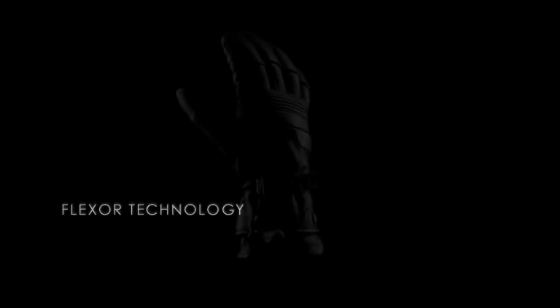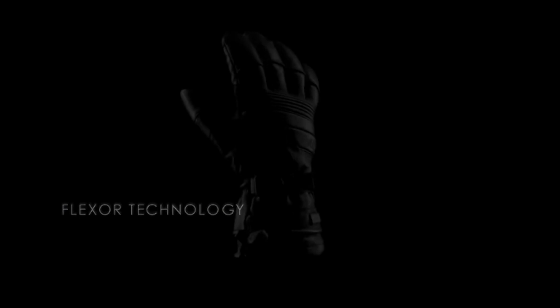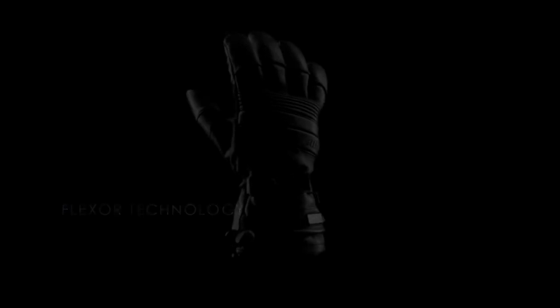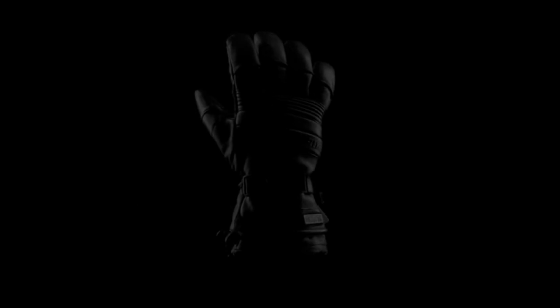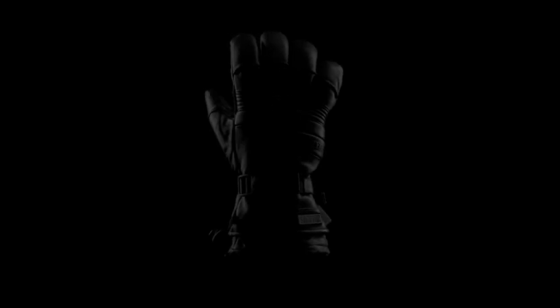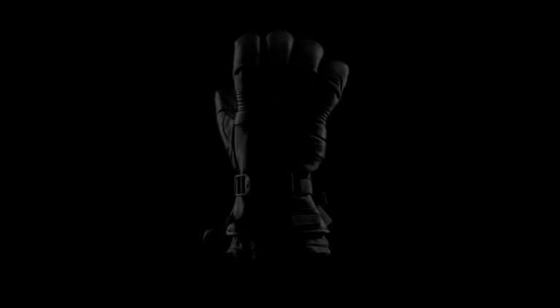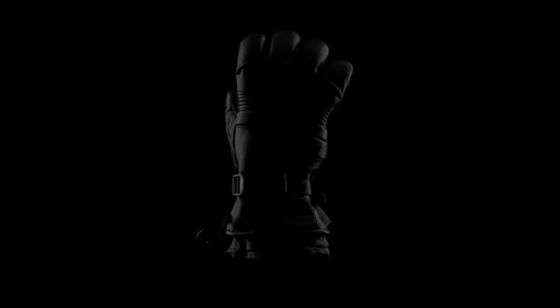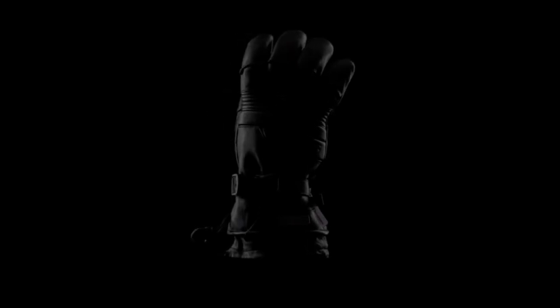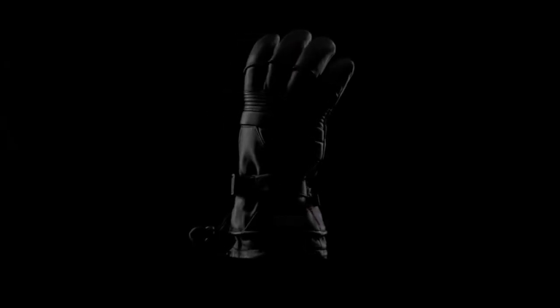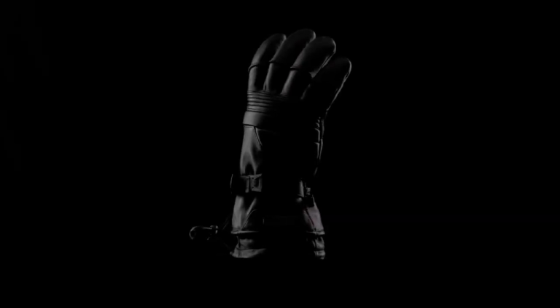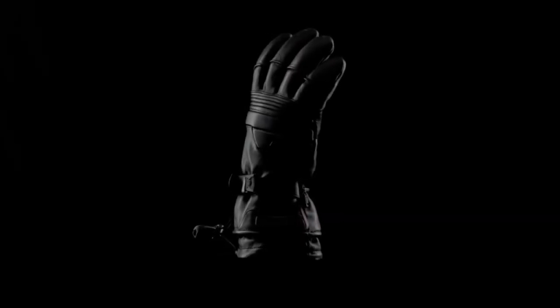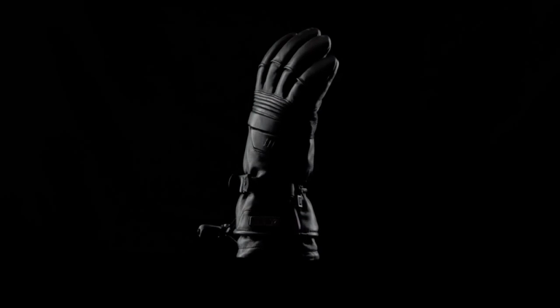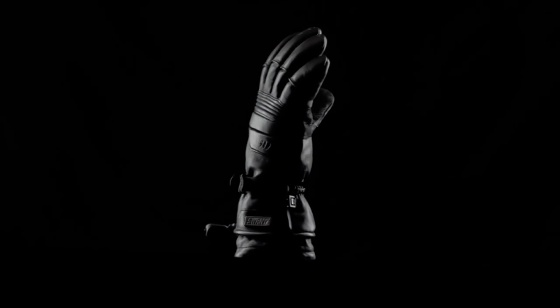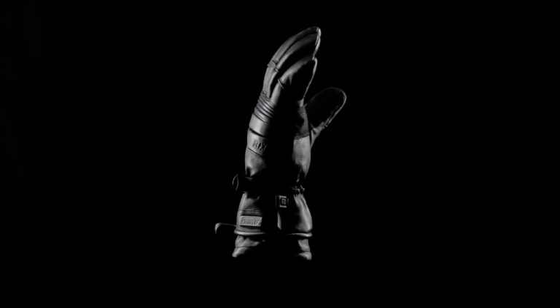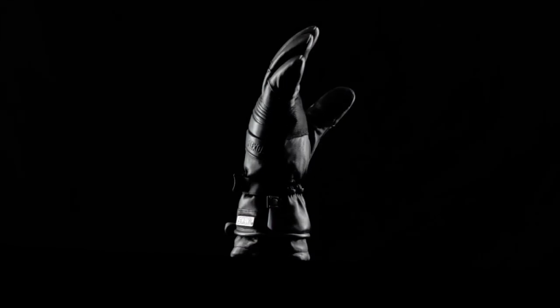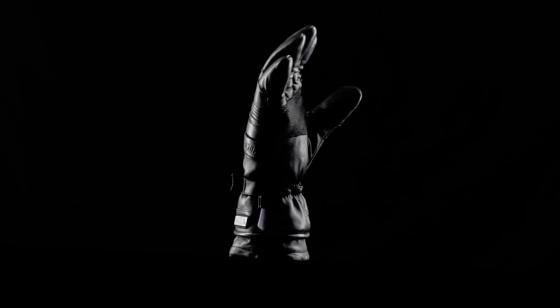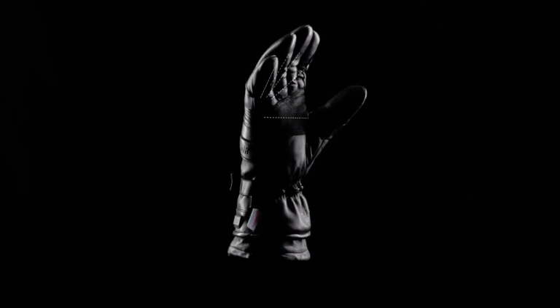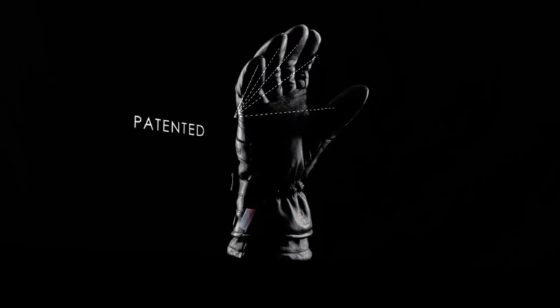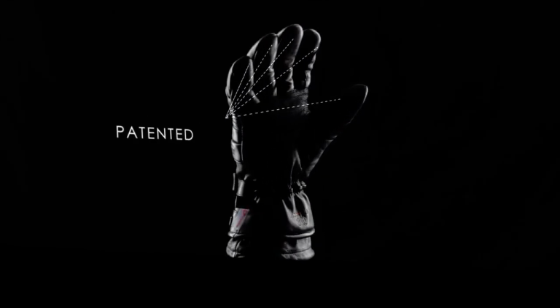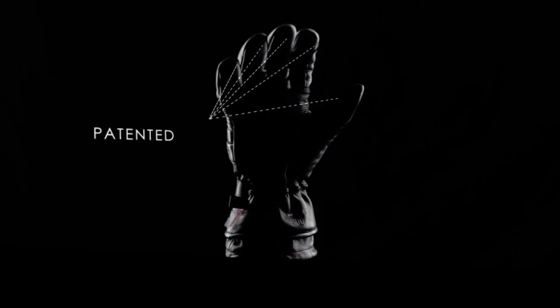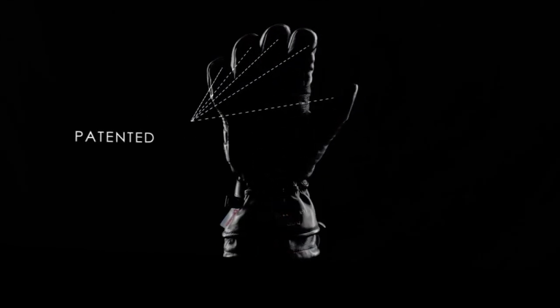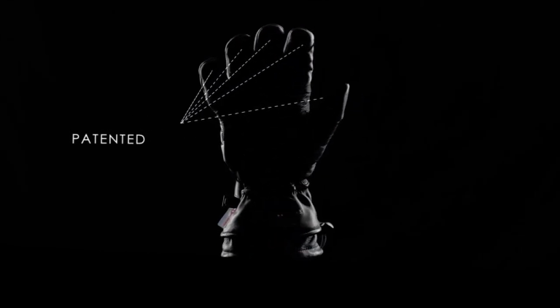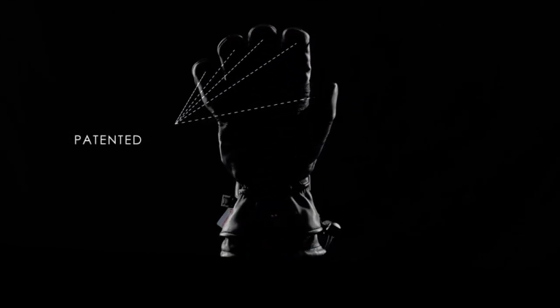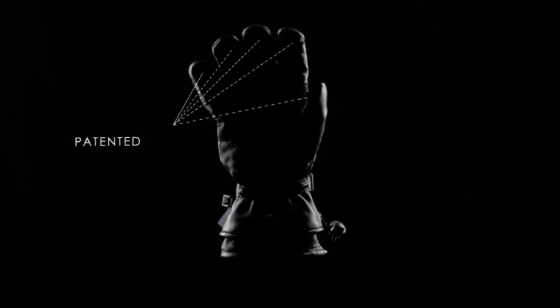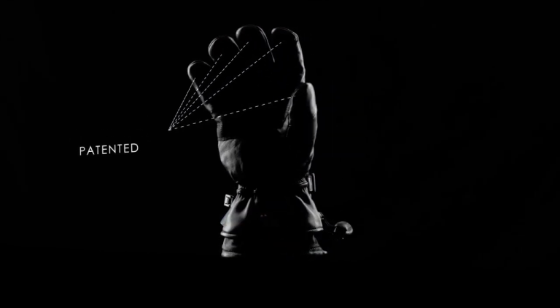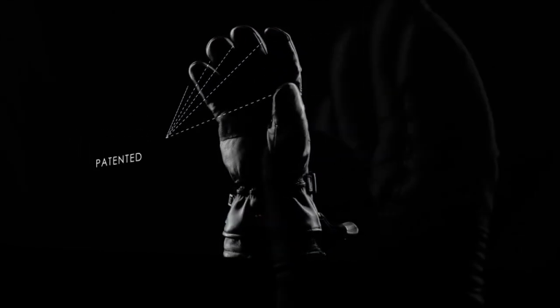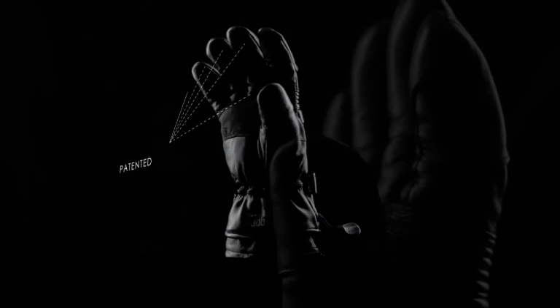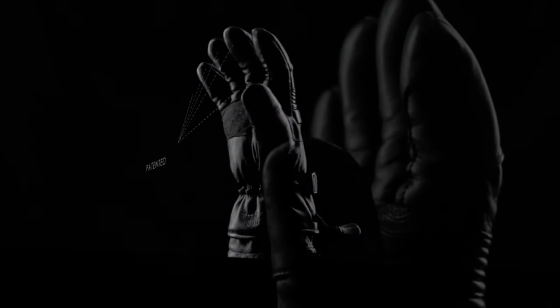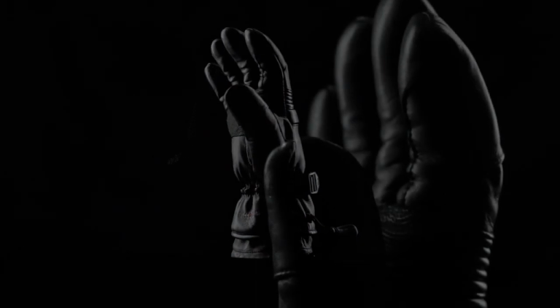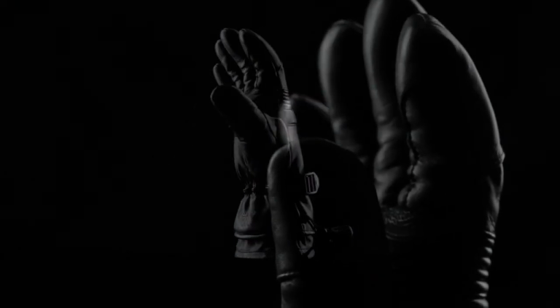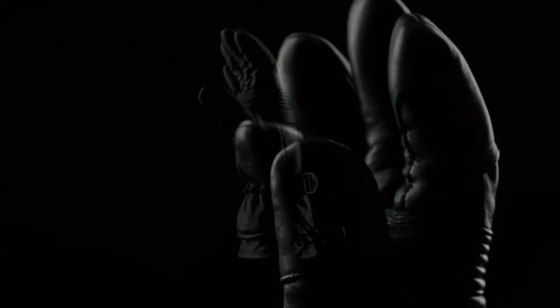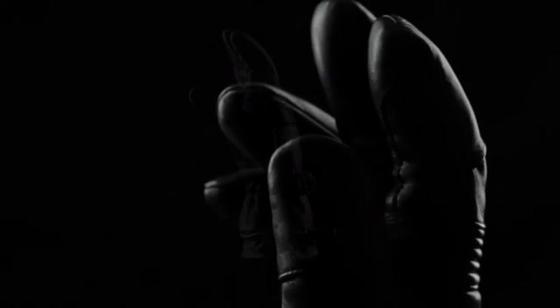Flexer glove technology was developed by a NASA scientist for the Apollo and Space Shuttle missions. The patented Flexer fingers offer the most warmth and dexterity of any insulated glove on the market.